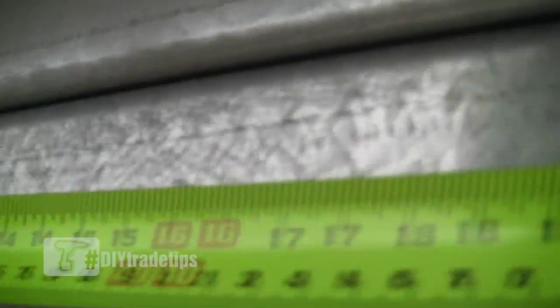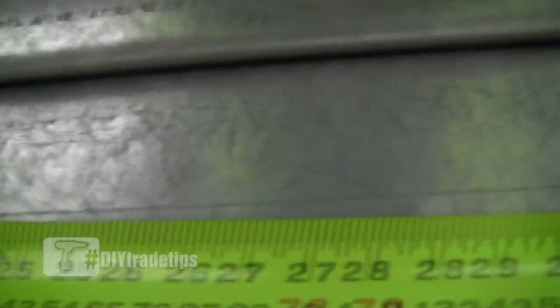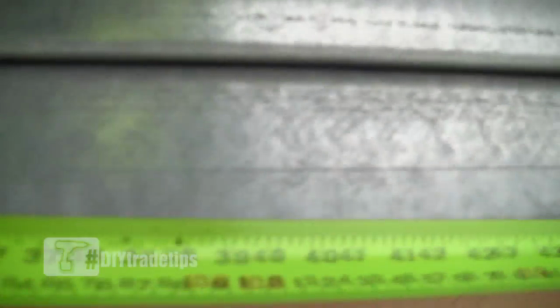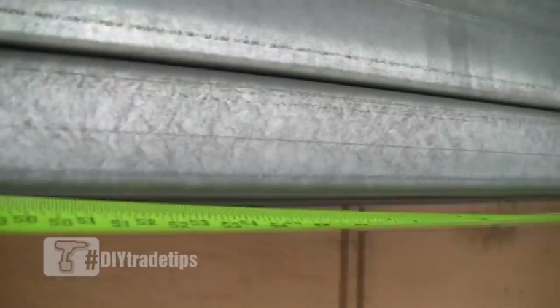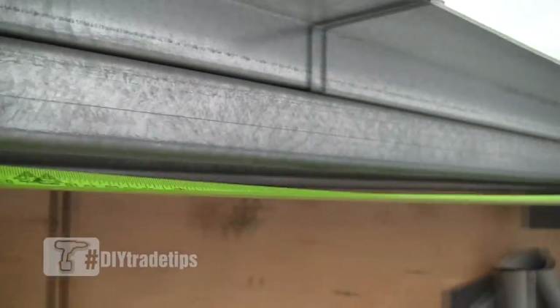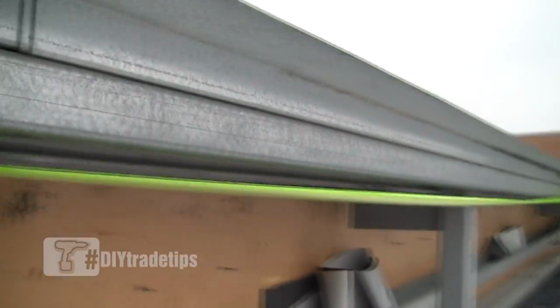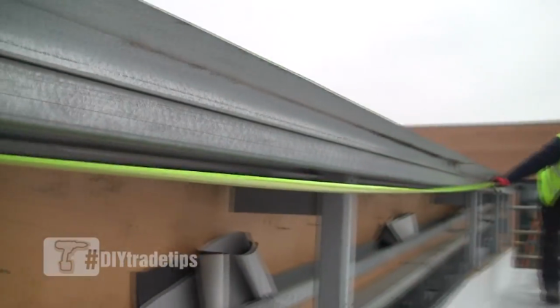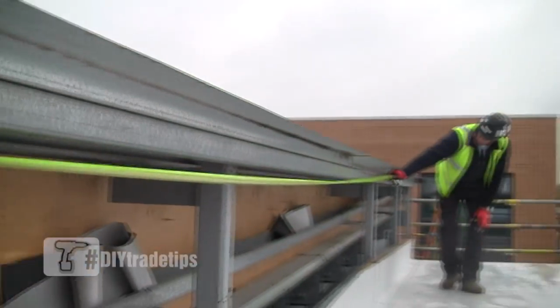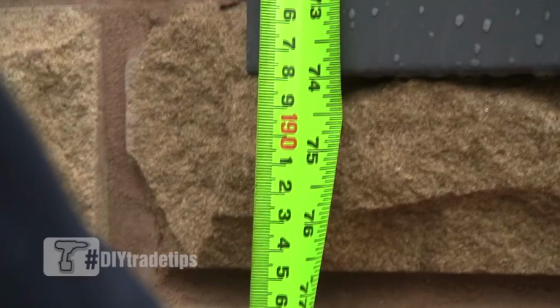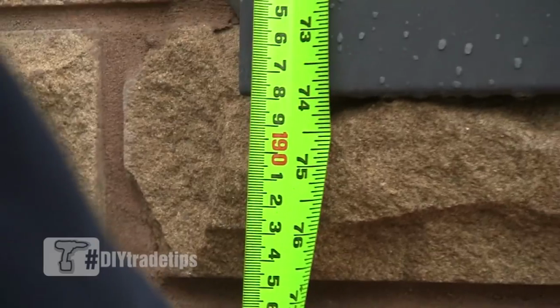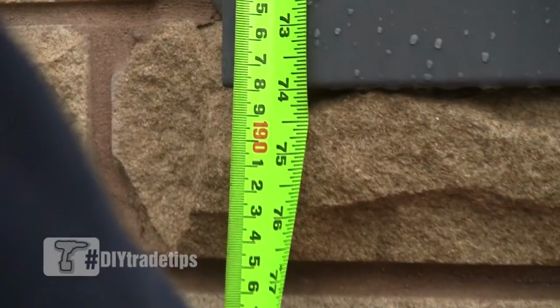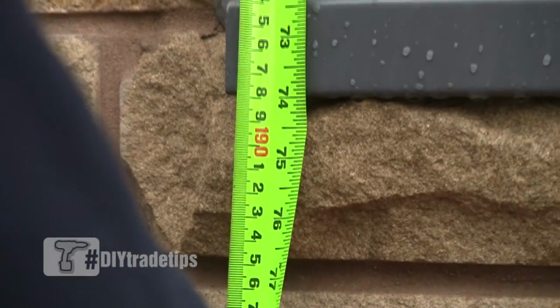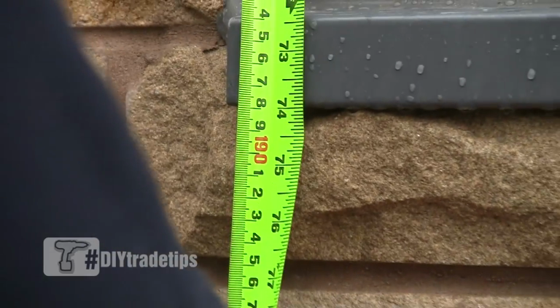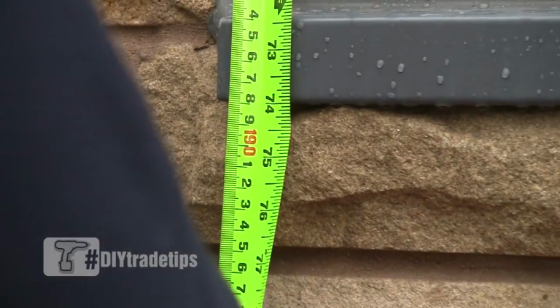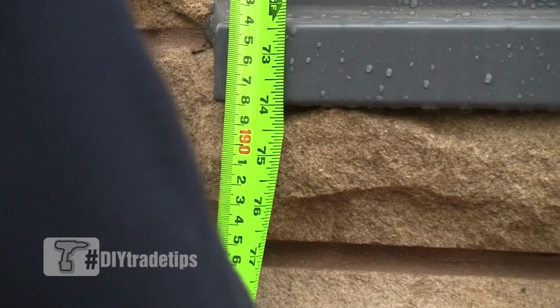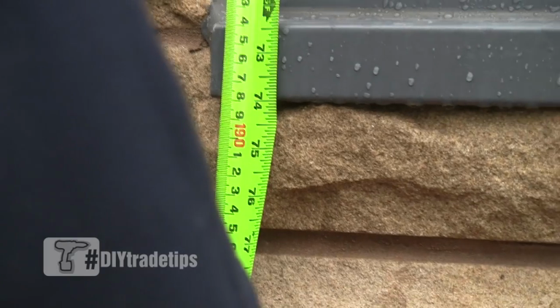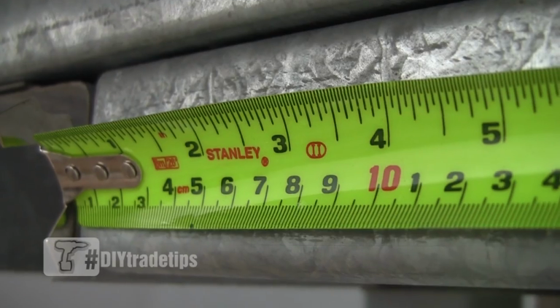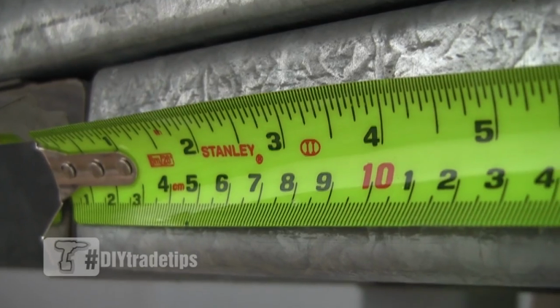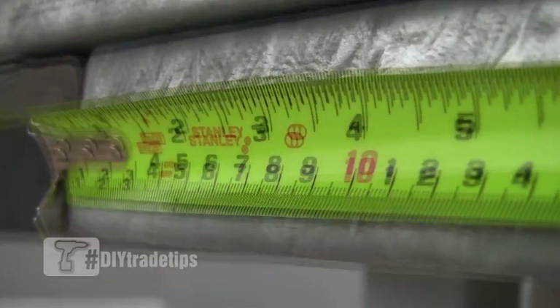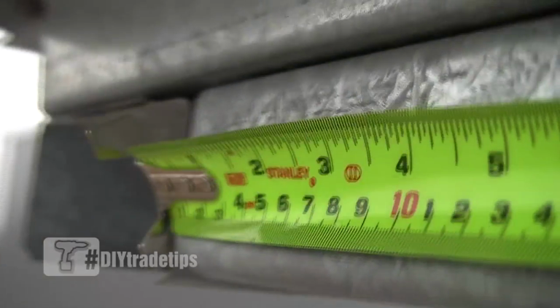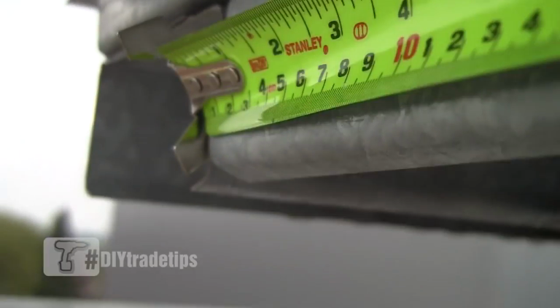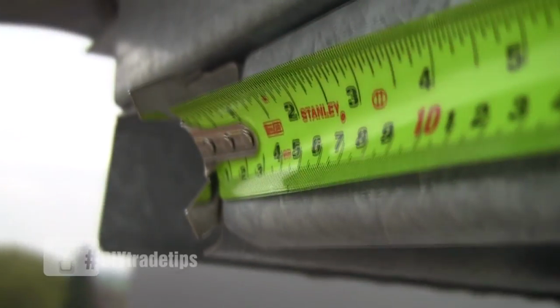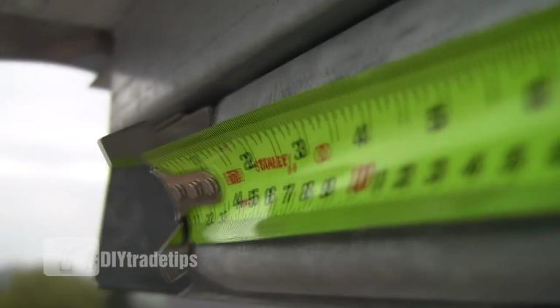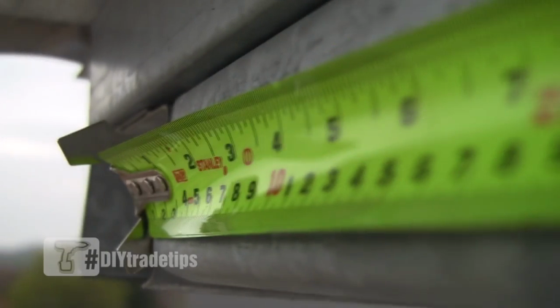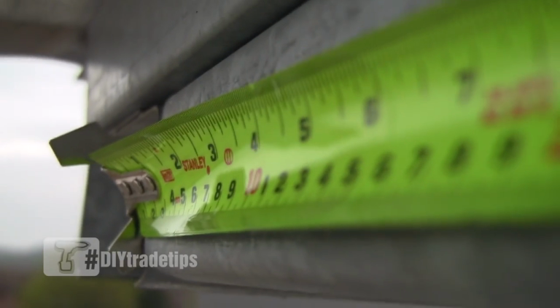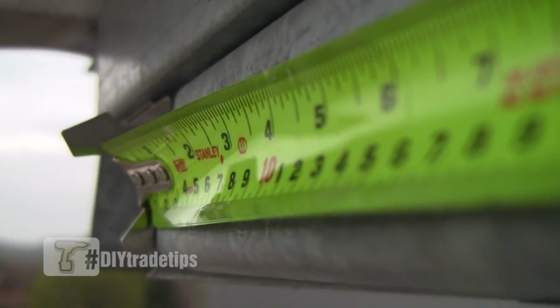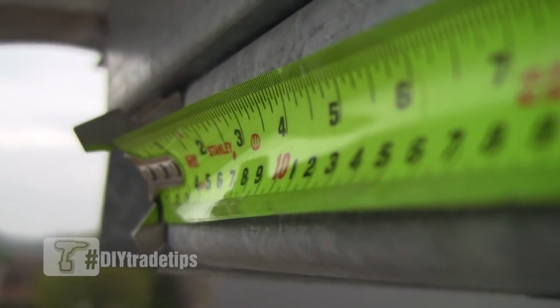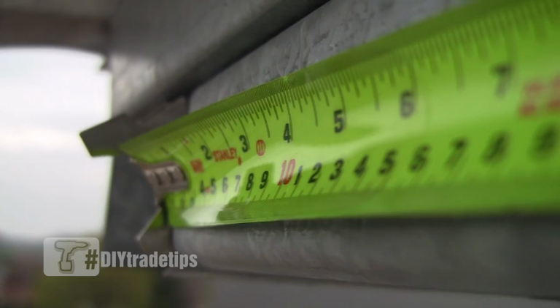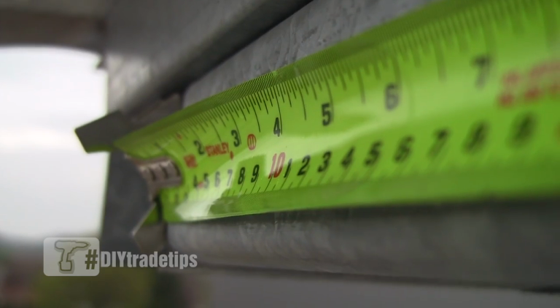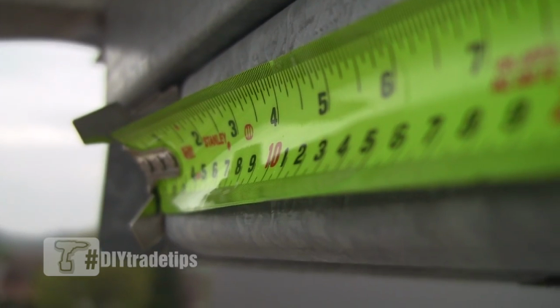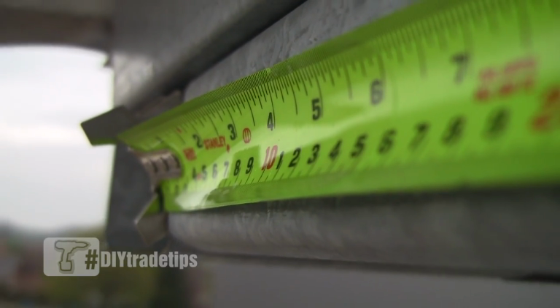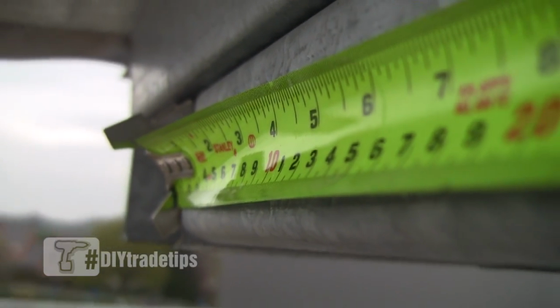When you look at the blade, you can see the numbers jump out. It's green and black, so it's very, very high visibility — even in dim light you can see it. But one of the best things about it, the true measure of a tape or the thing that tradesmen look at, is the standout.